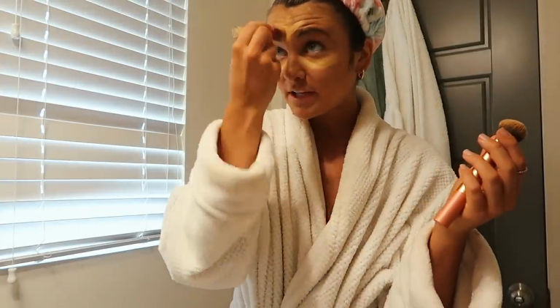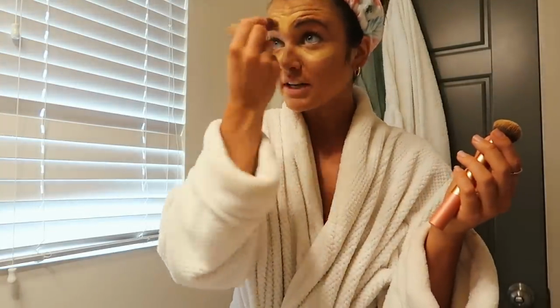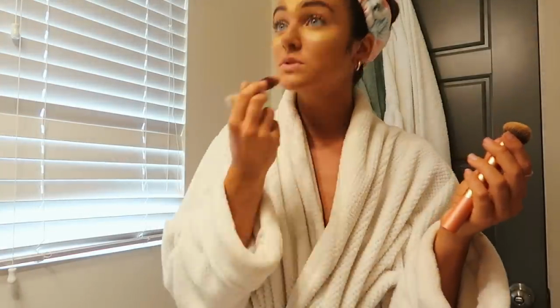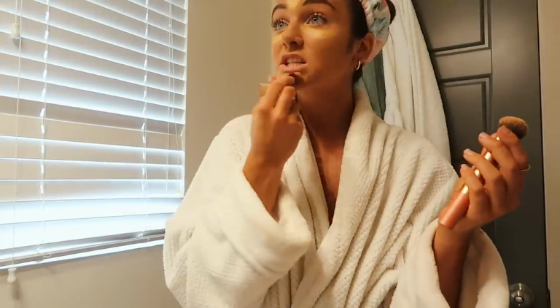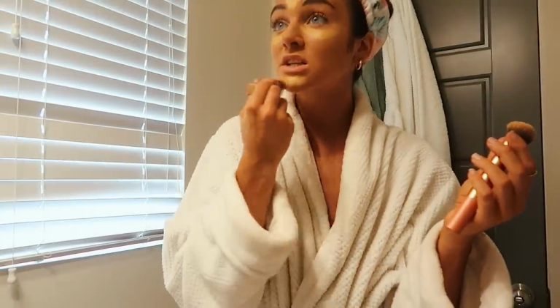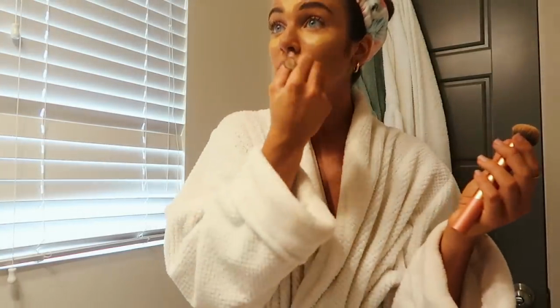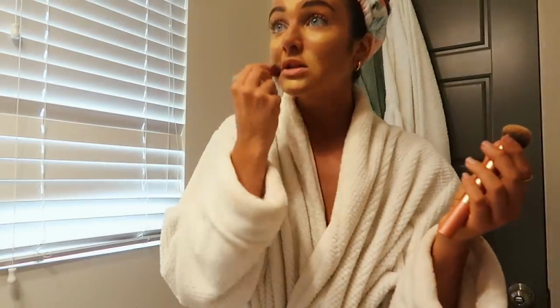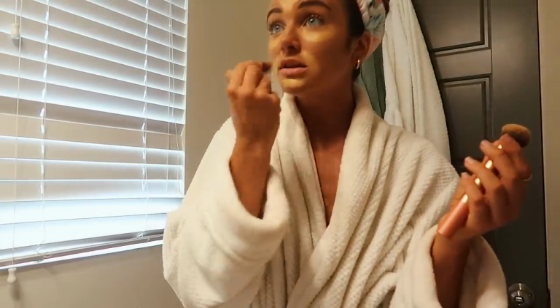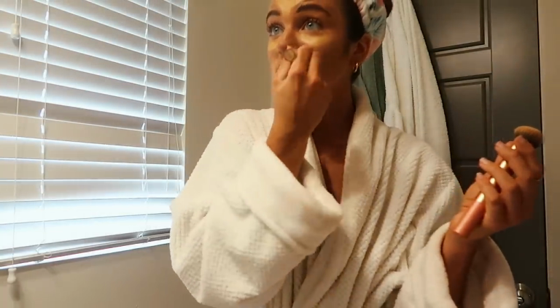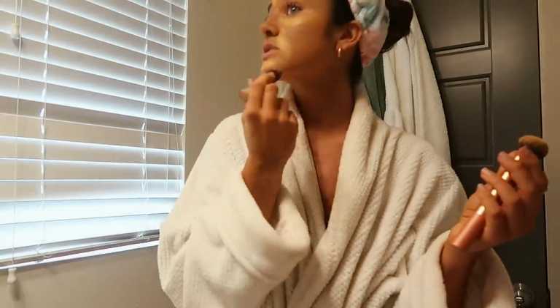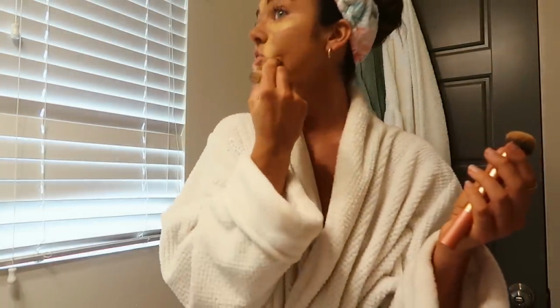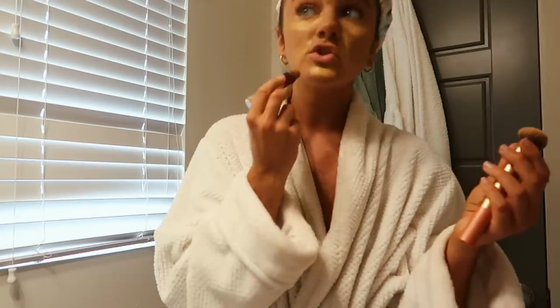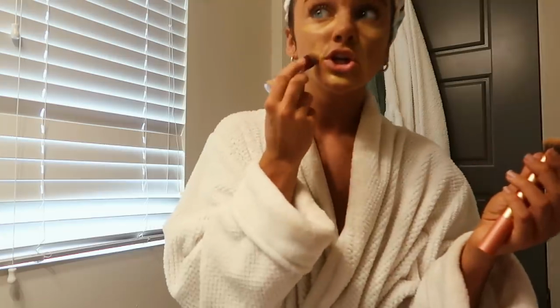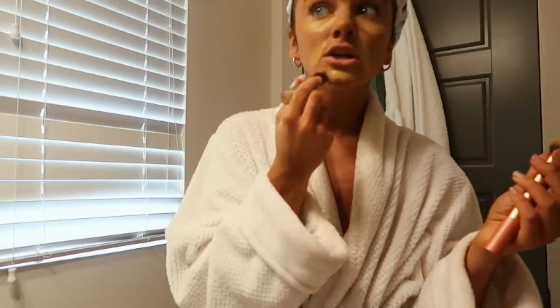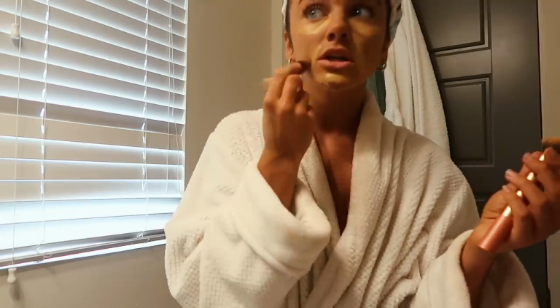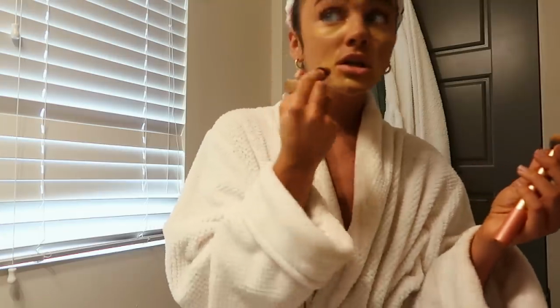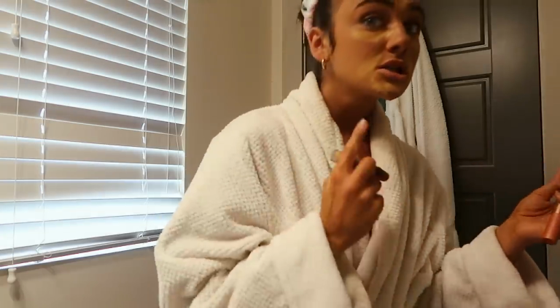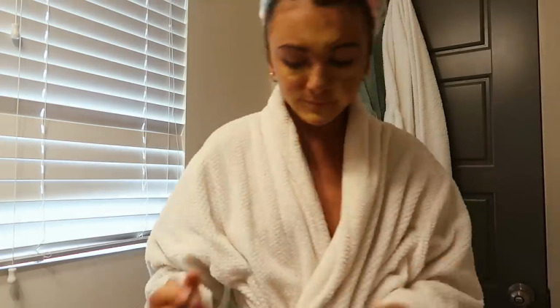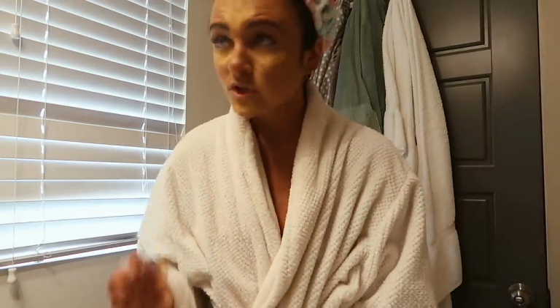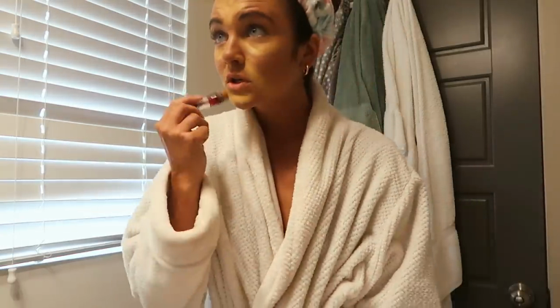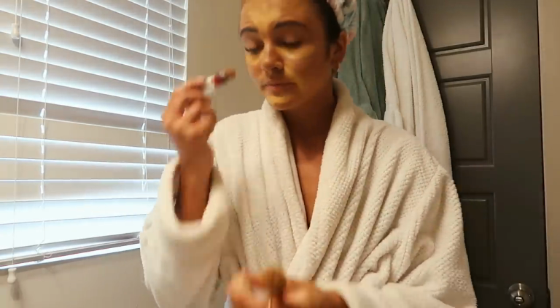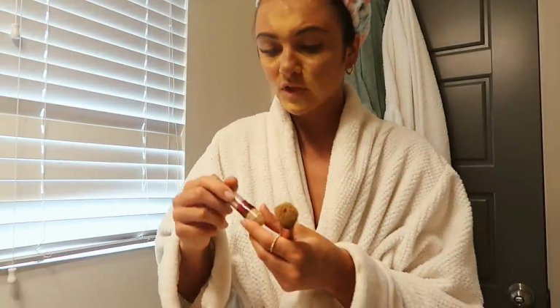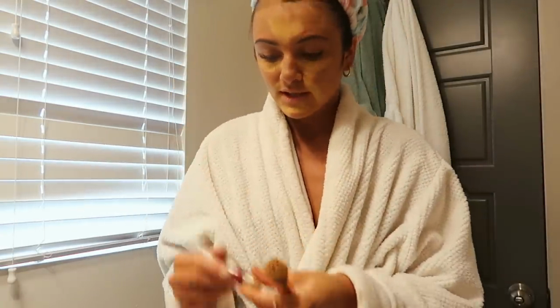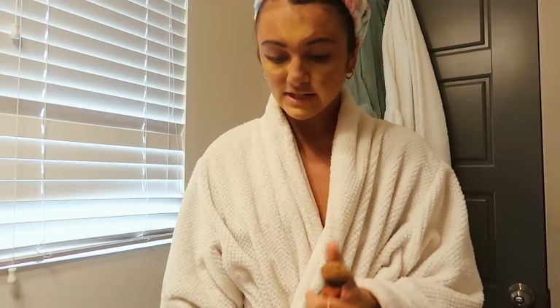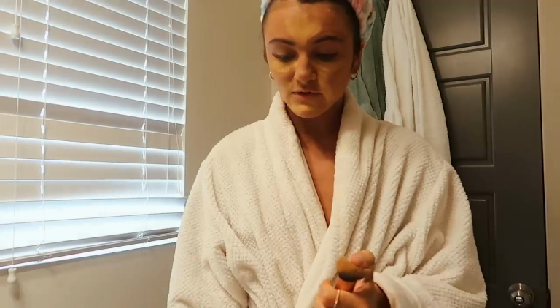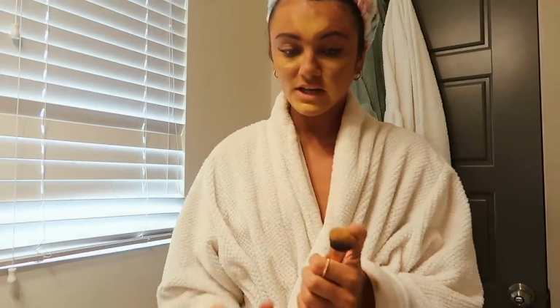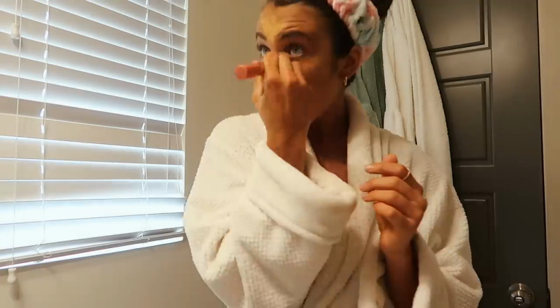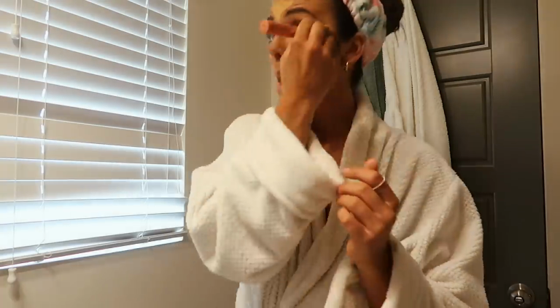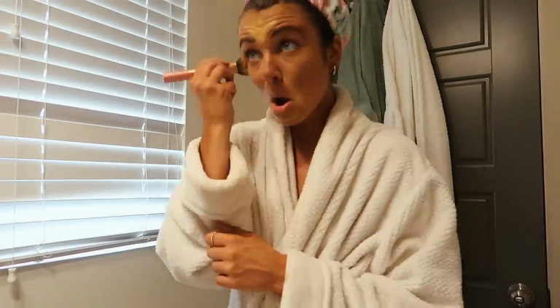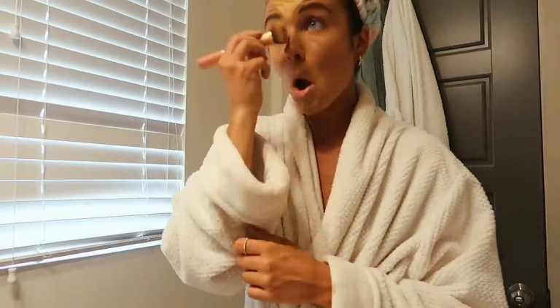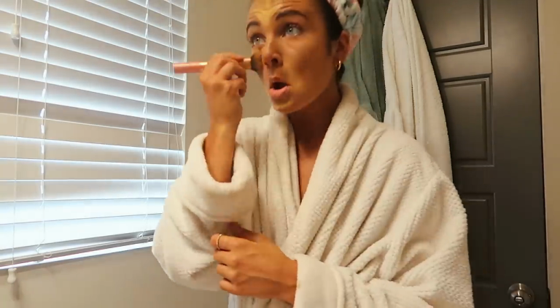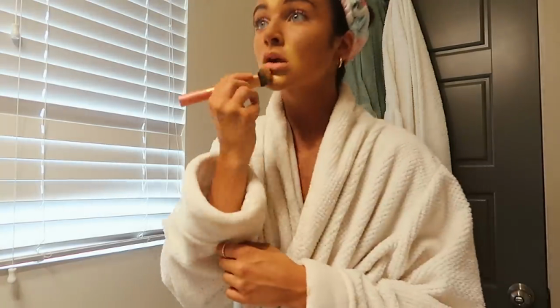I put it on any blemishes too, which I have quite a few of. Then I take the same foundation brush and just blend it out — it just lightens everything up nicely.